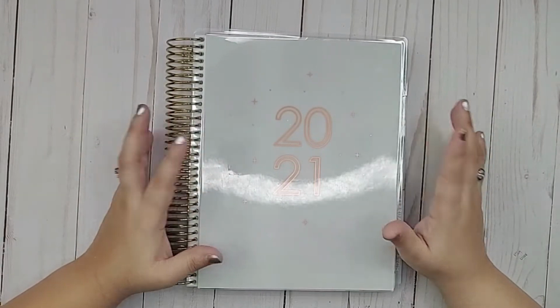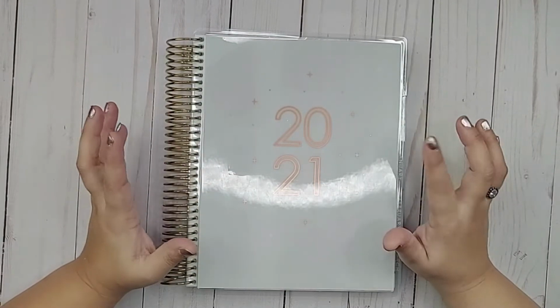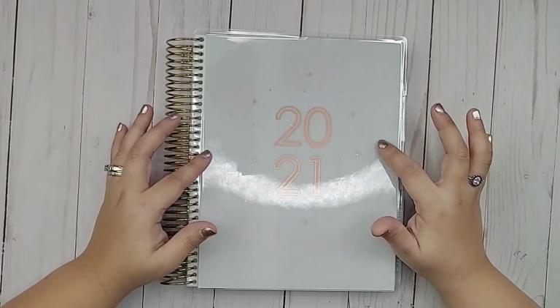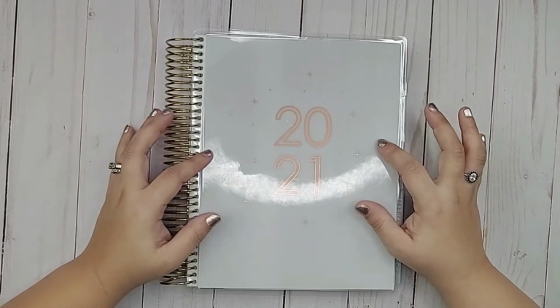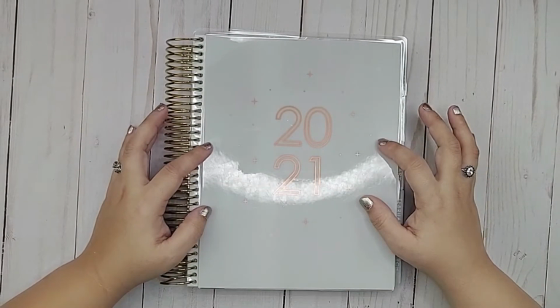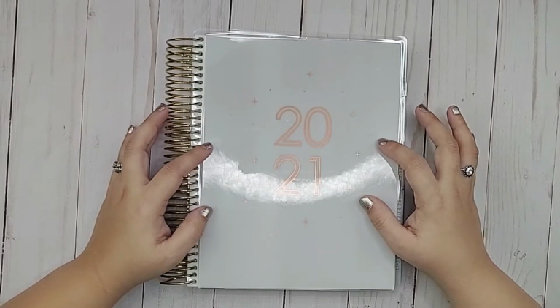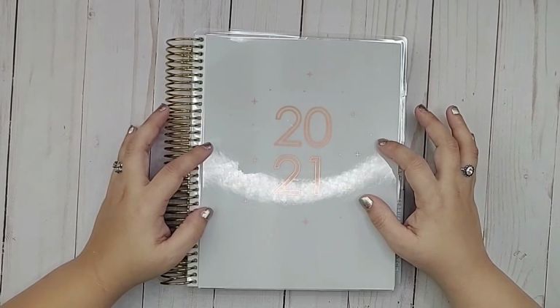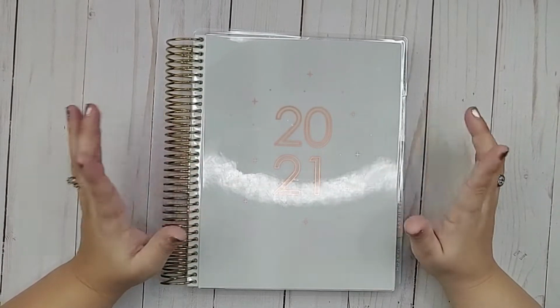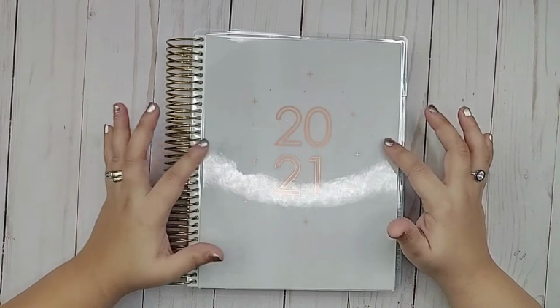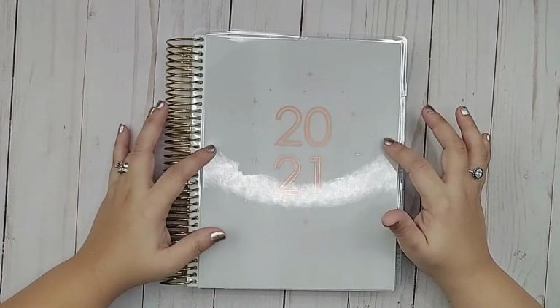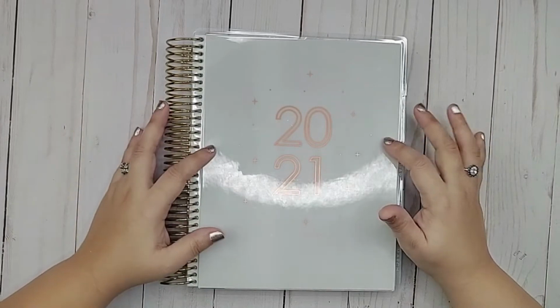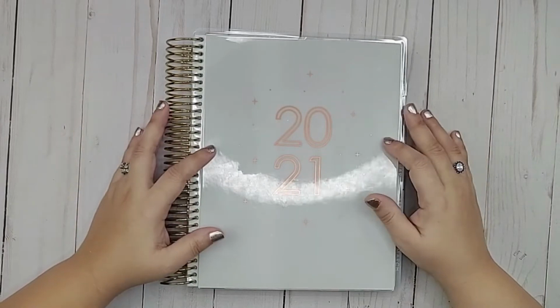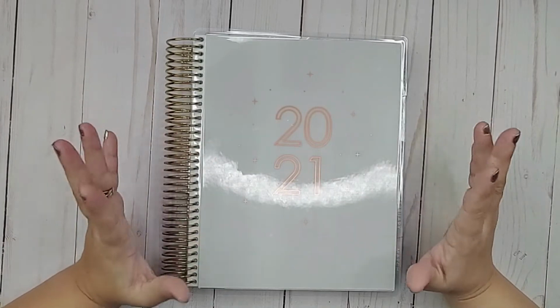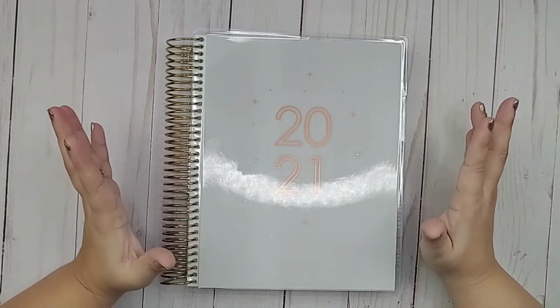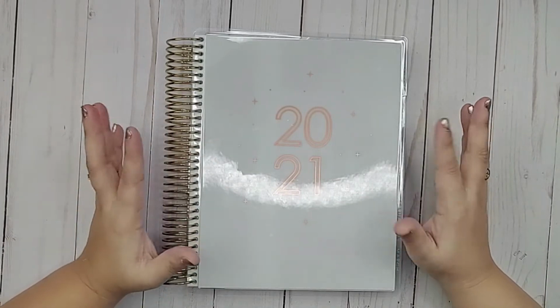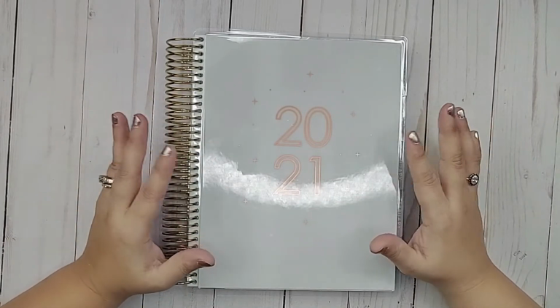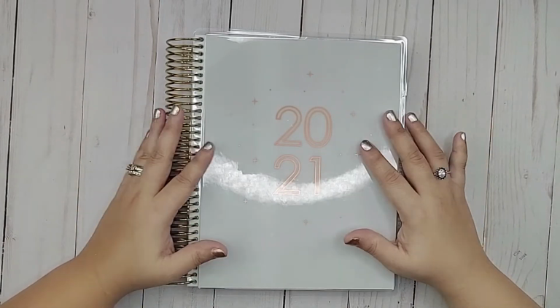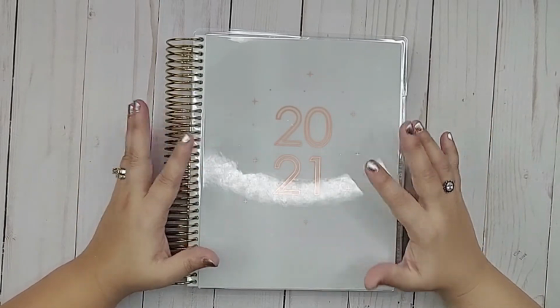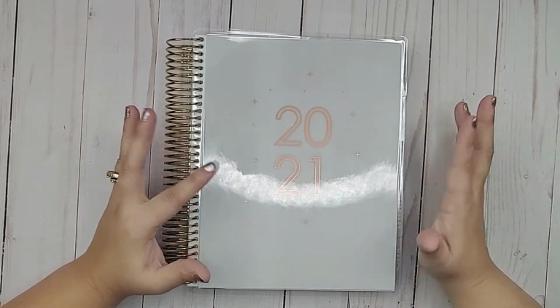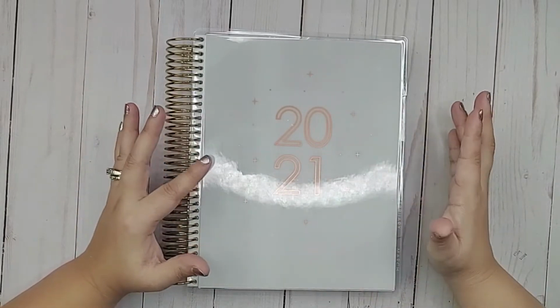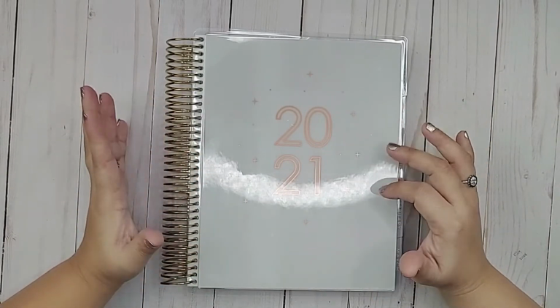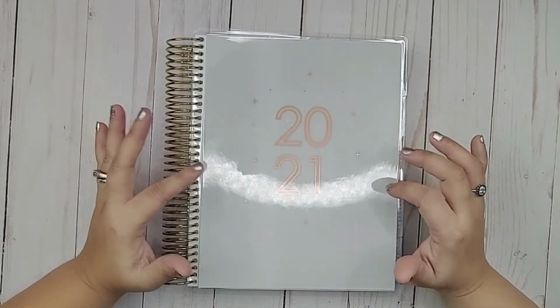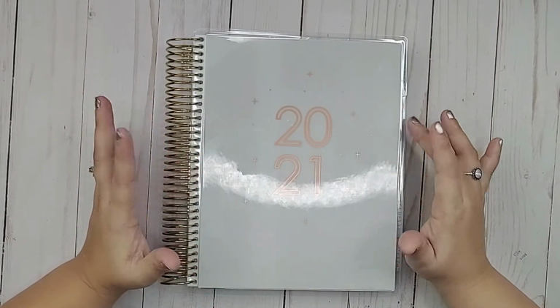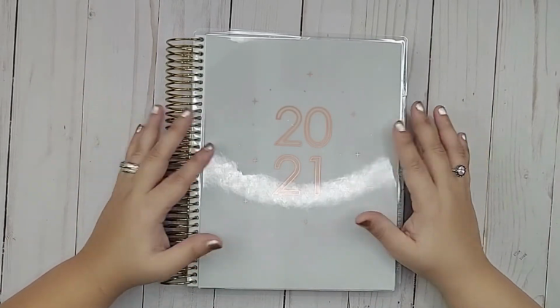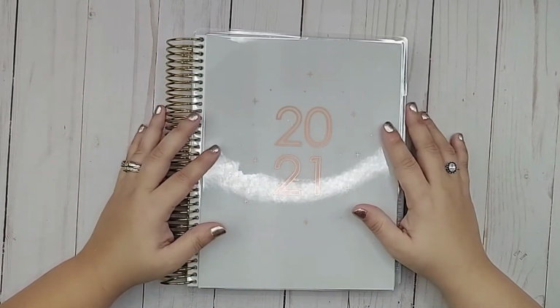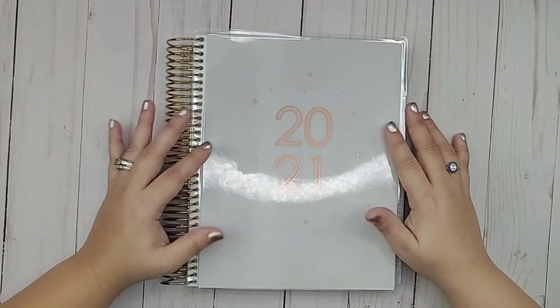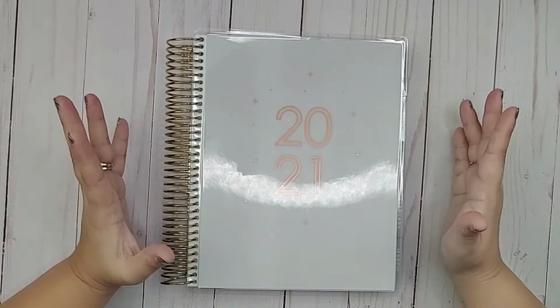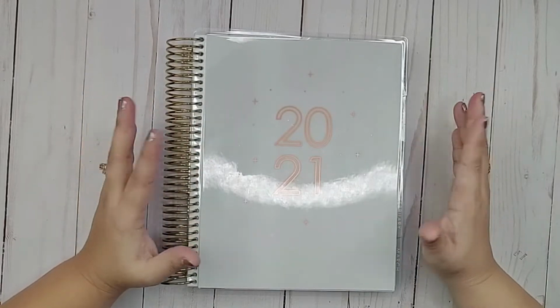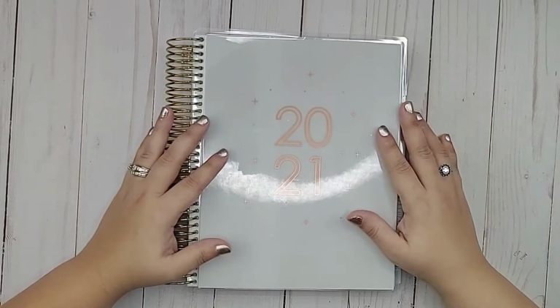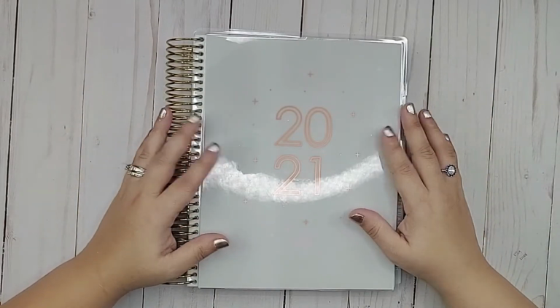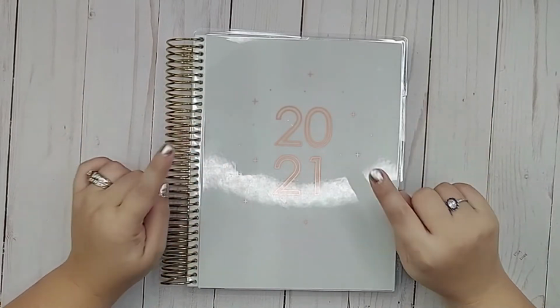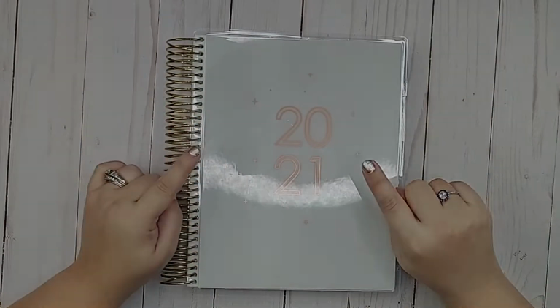I have here my Erin Condren Life Planner — it is the 7x9 — and I'm about to plan out the next week in my planner. So if you want to see how I put it all together, stay tuned.